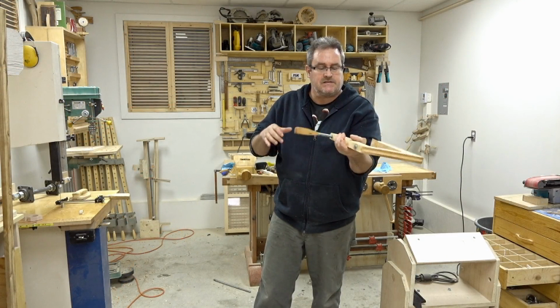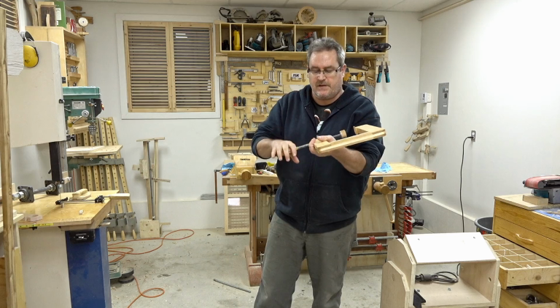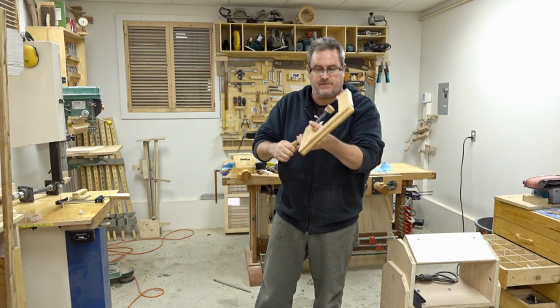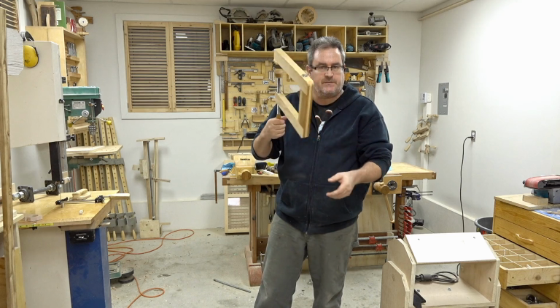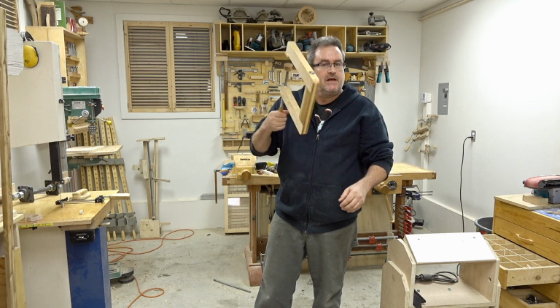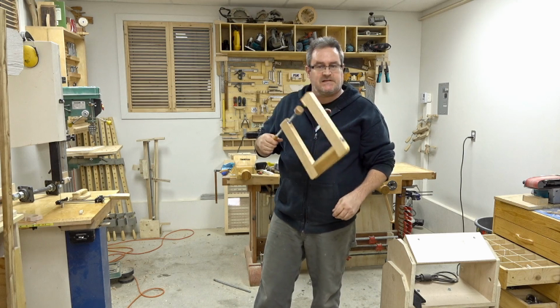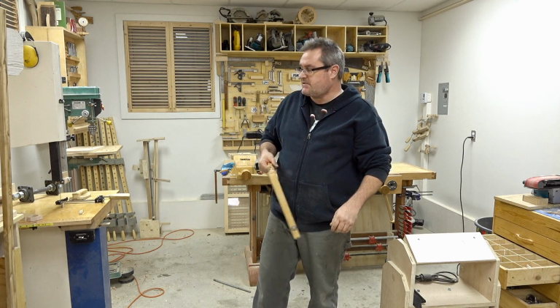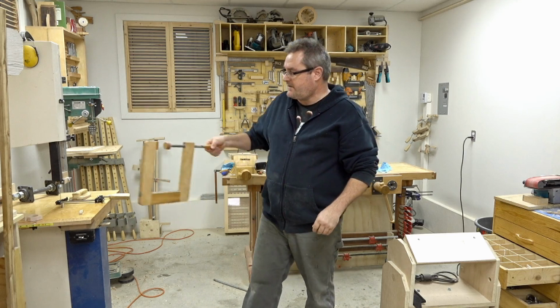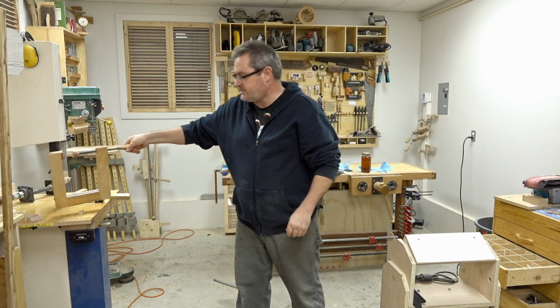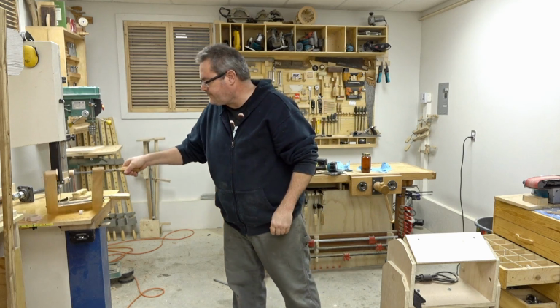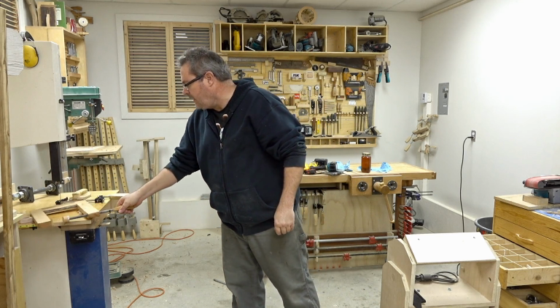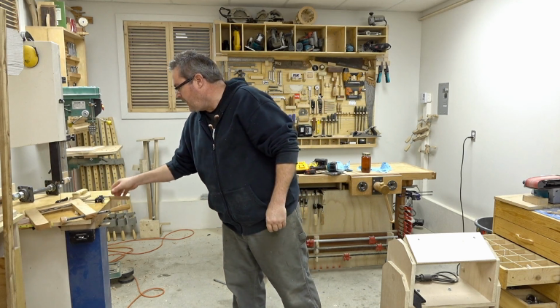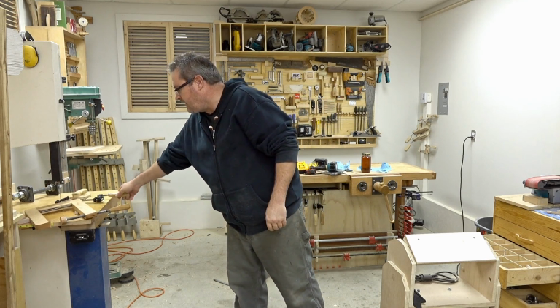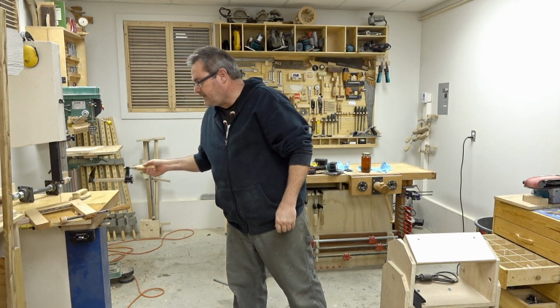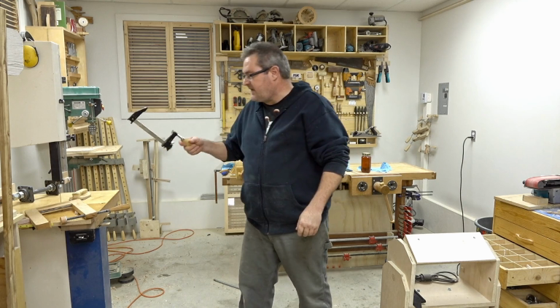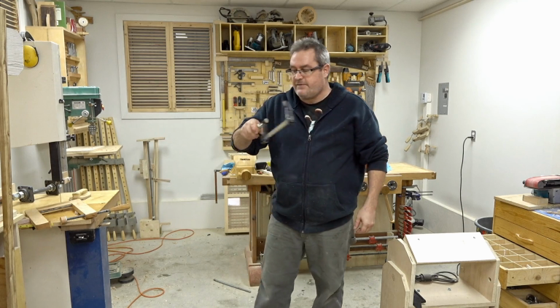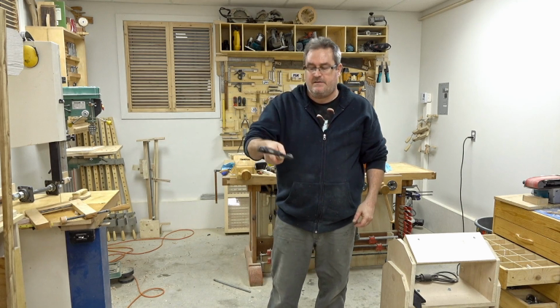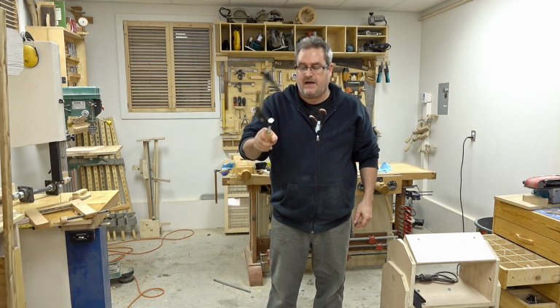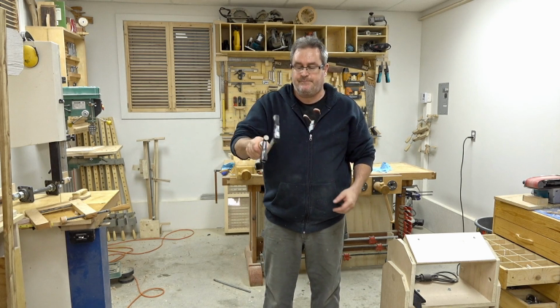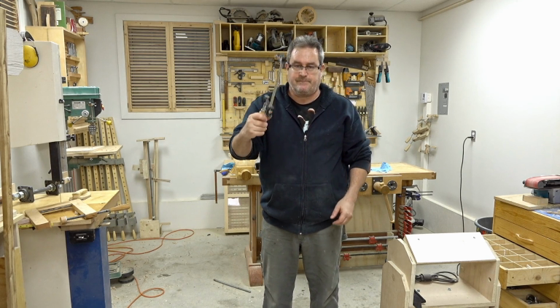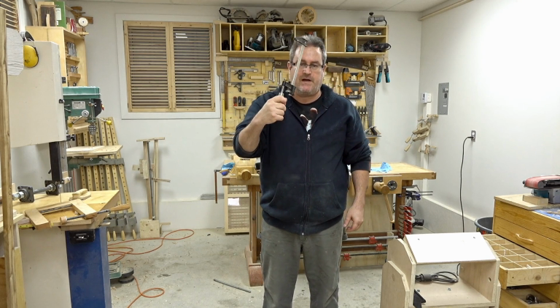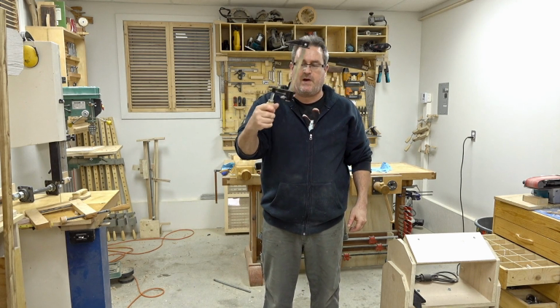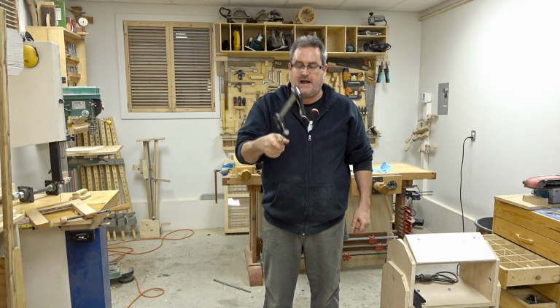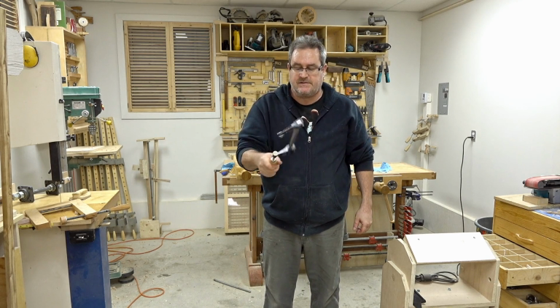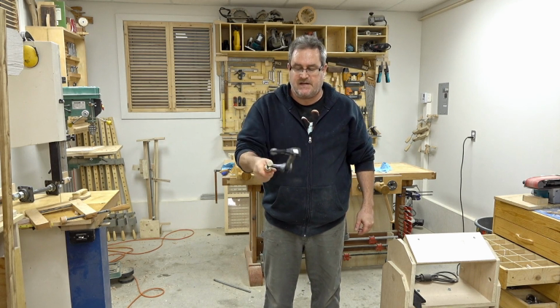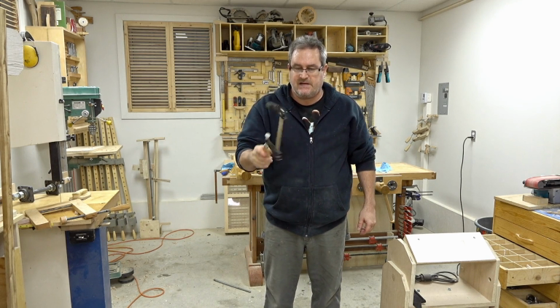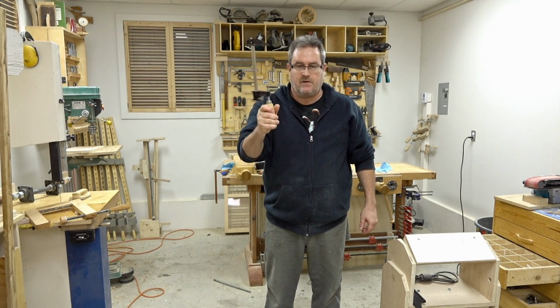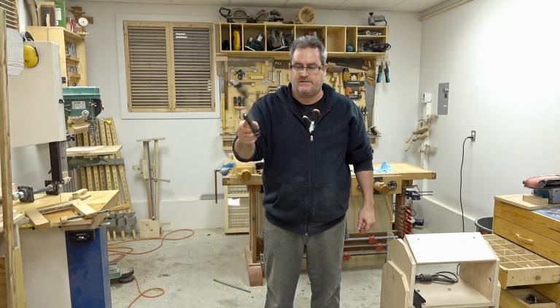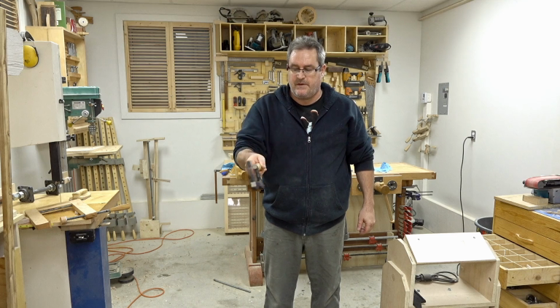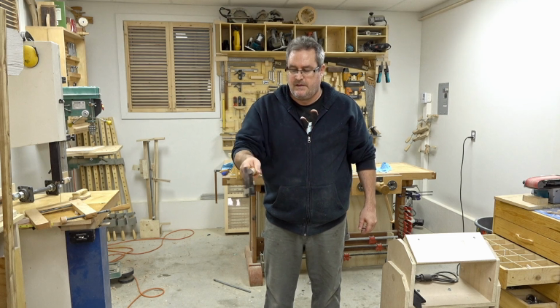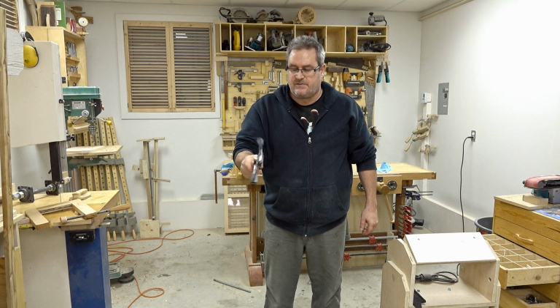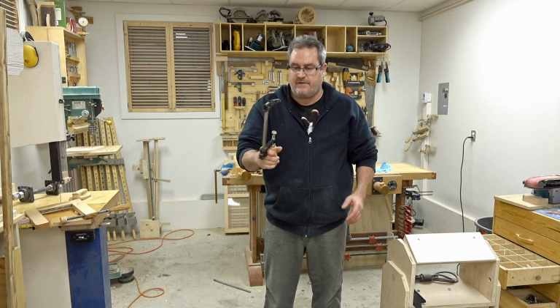There'll be a build video on this in a few days, plus I'll be testing the strength of it as well. You can do the same for the regular bar clamps in the same way, except you can hold them straight out in front of you because they're not as wide and not as heavy.